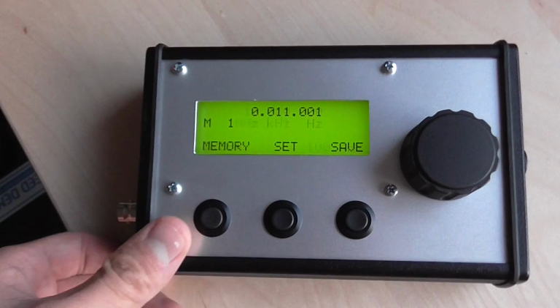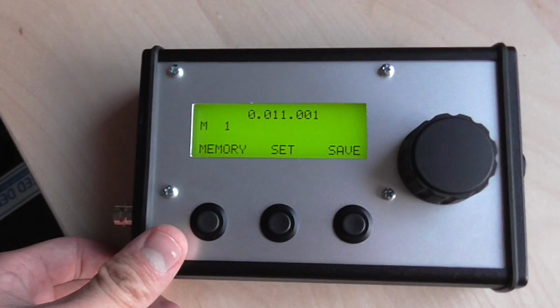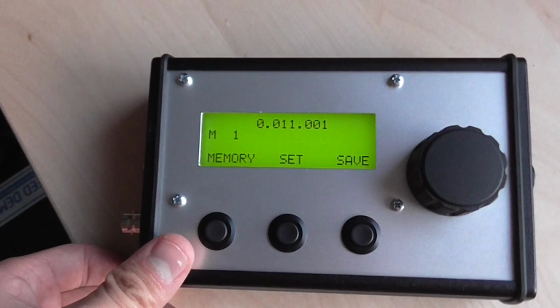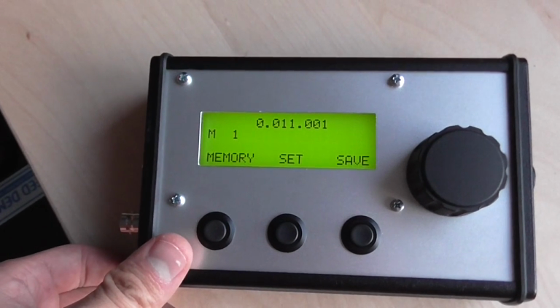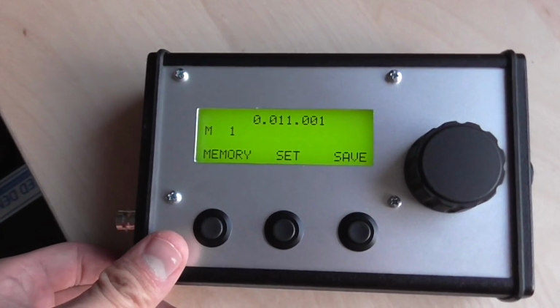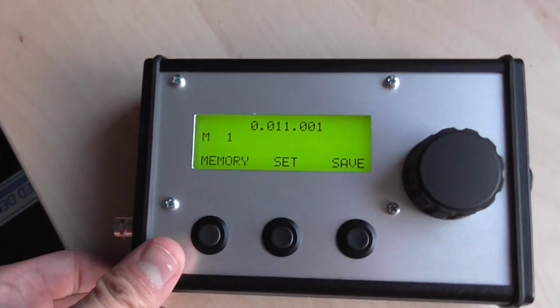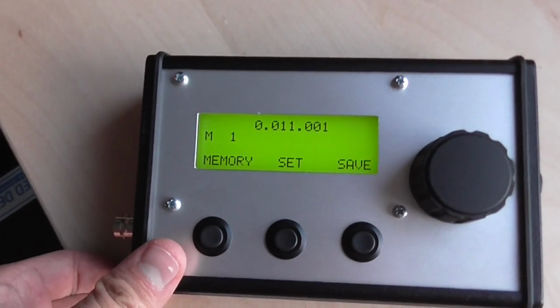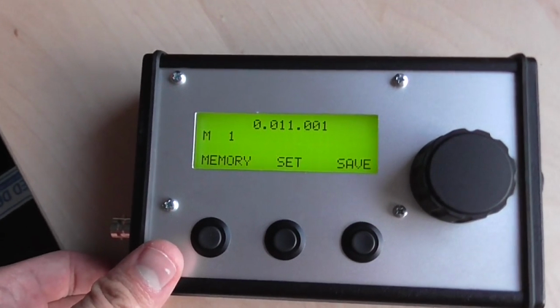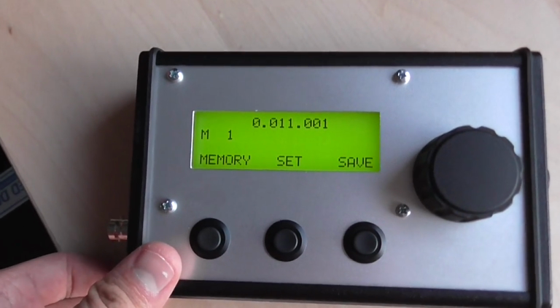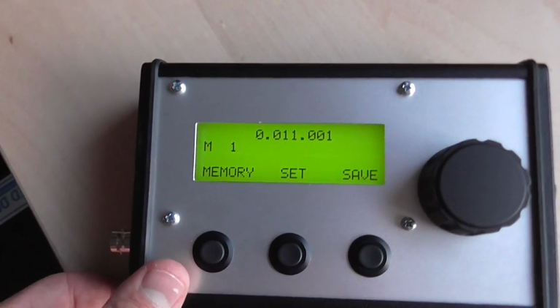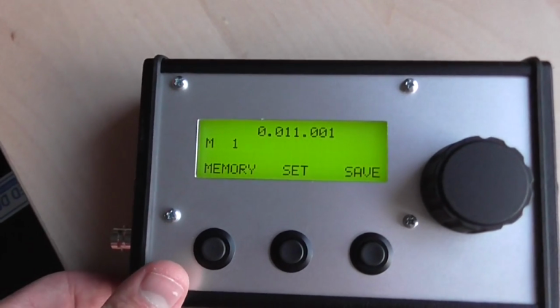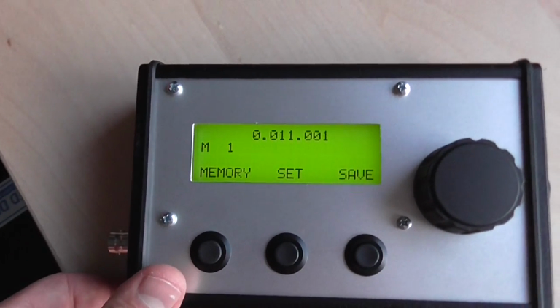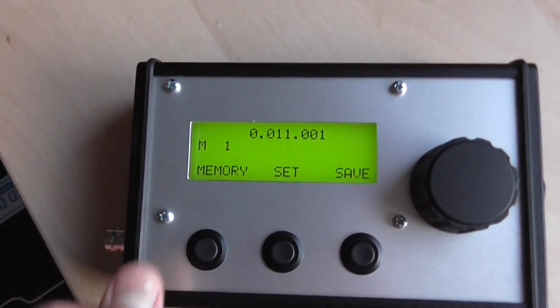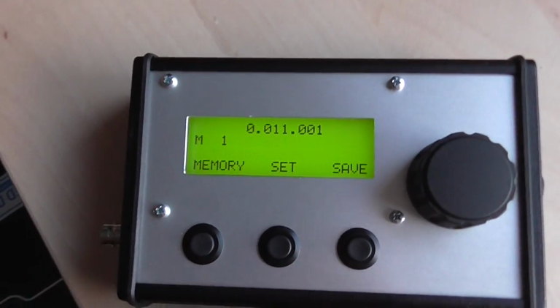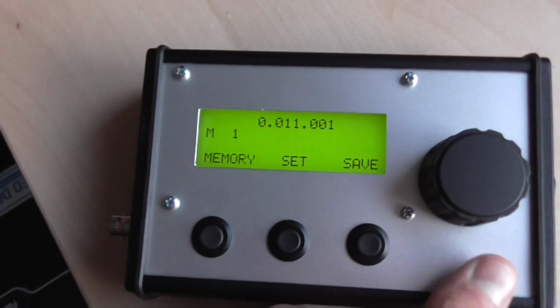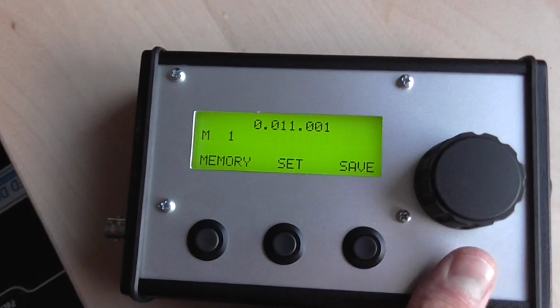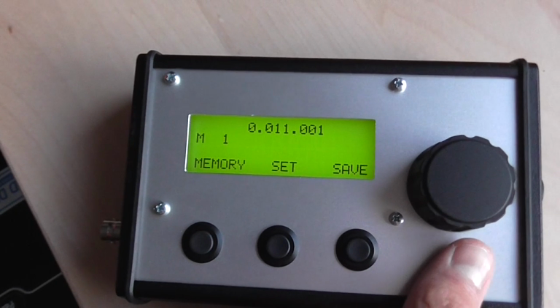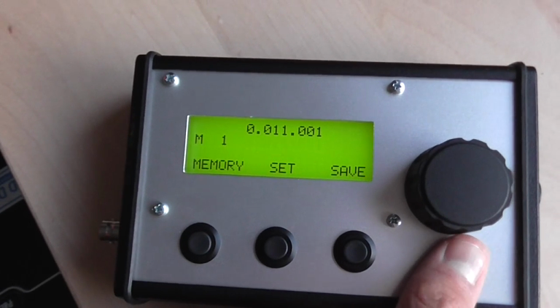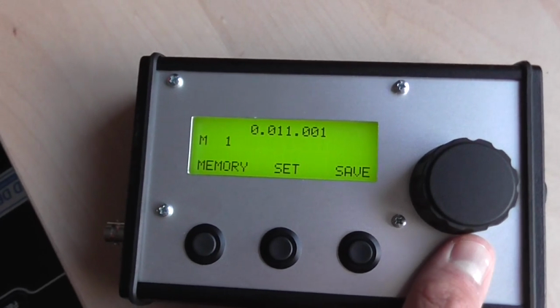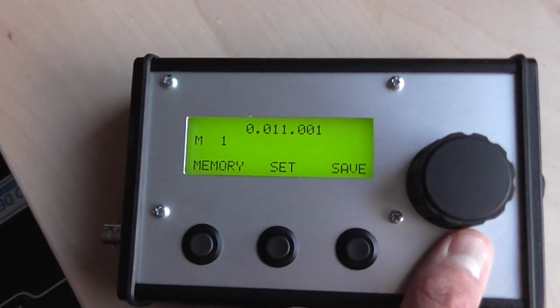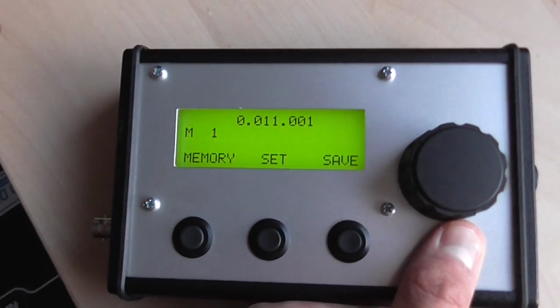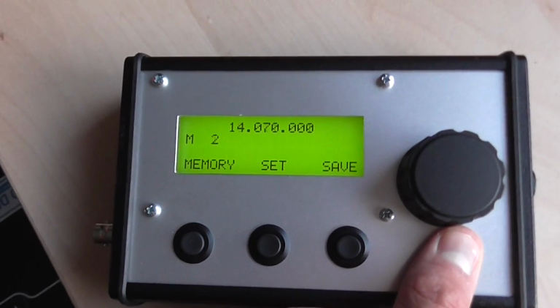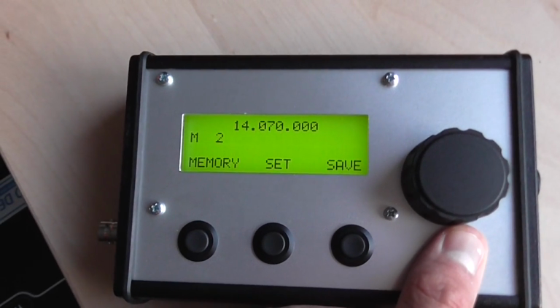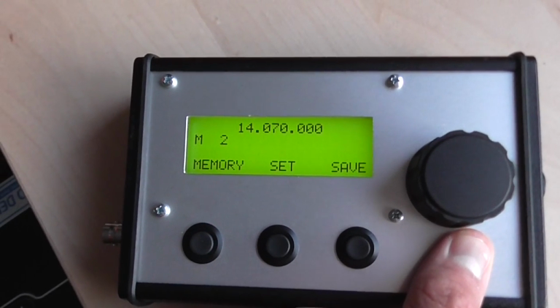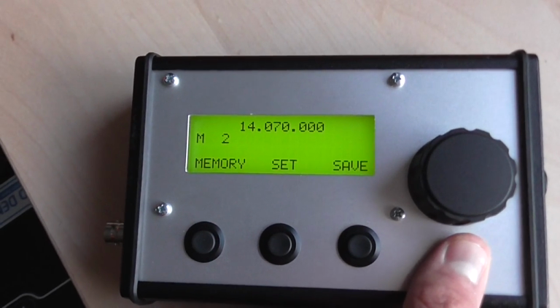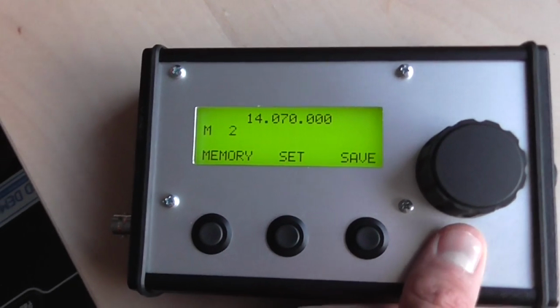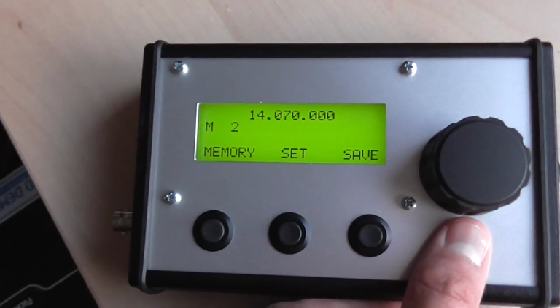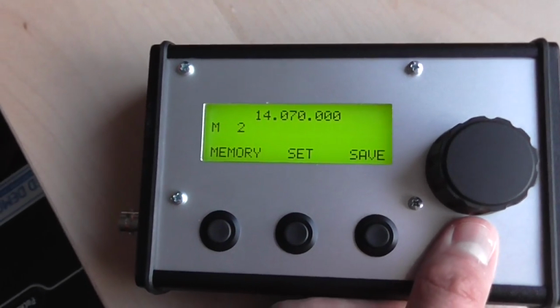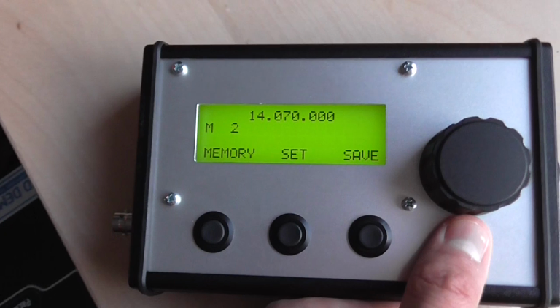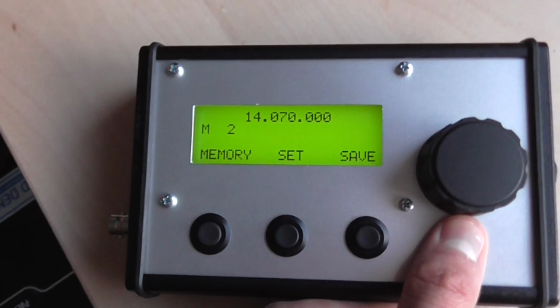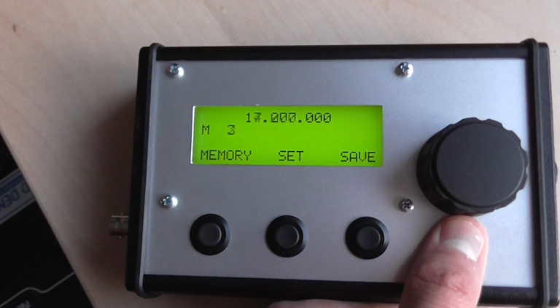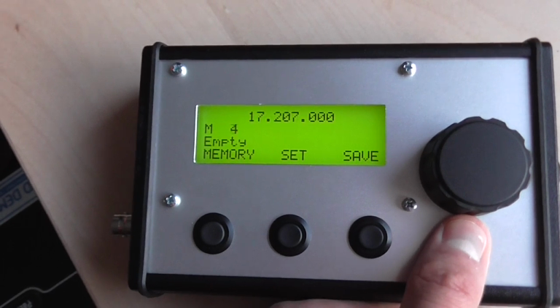And you get a memory mode with memory banks. You can see on memory bank 1 I have a quite low frequency programmed there. Memory bank 2 we have 1470.